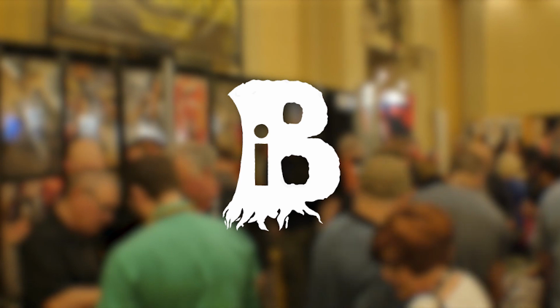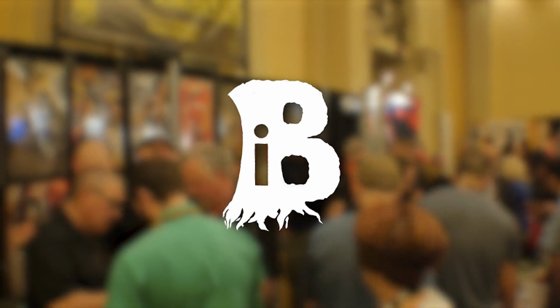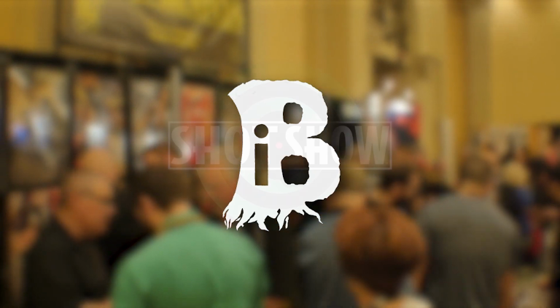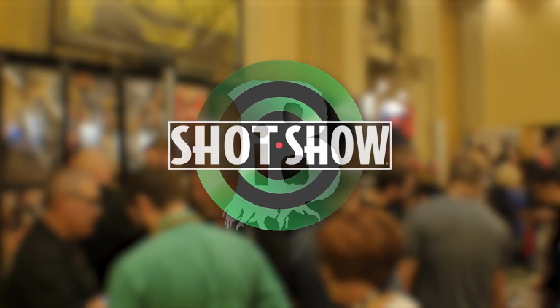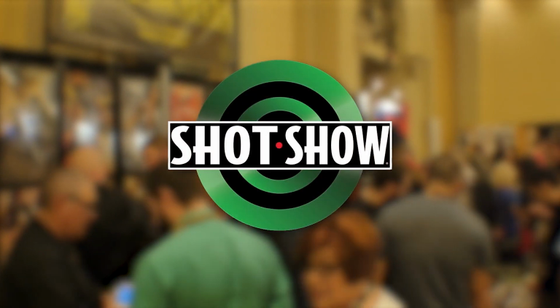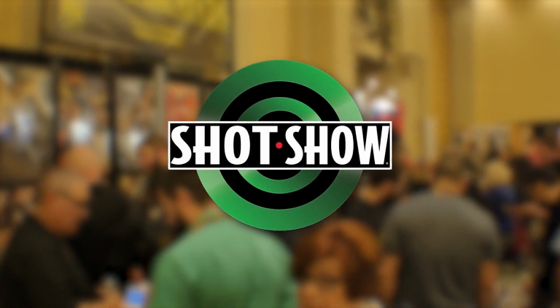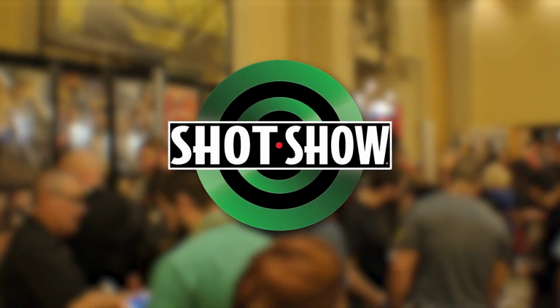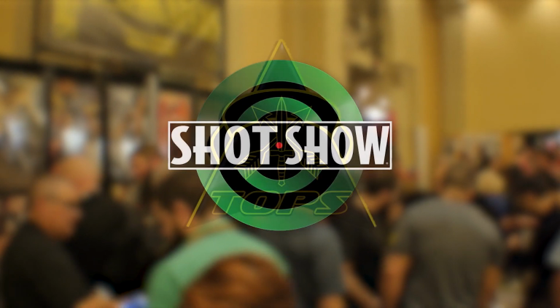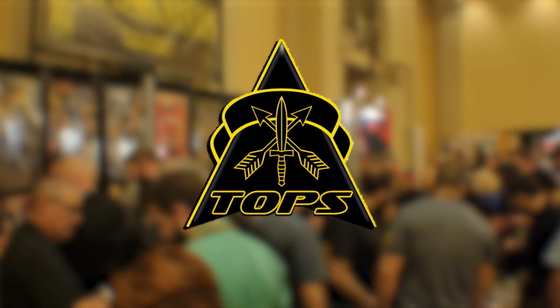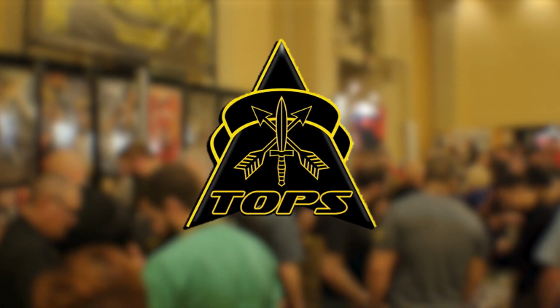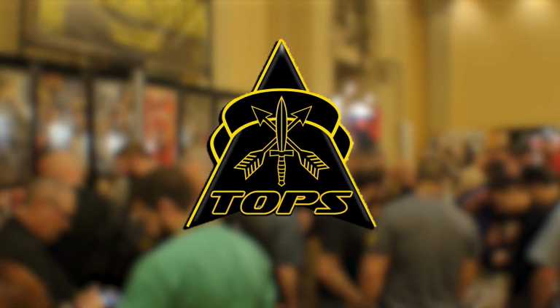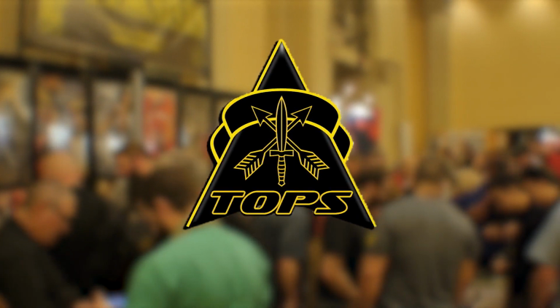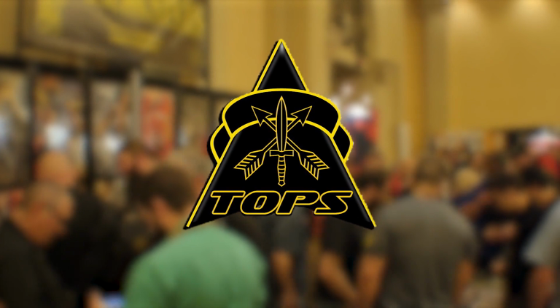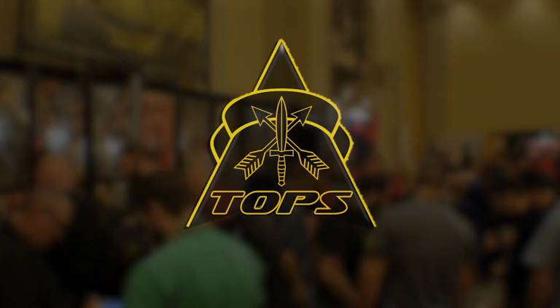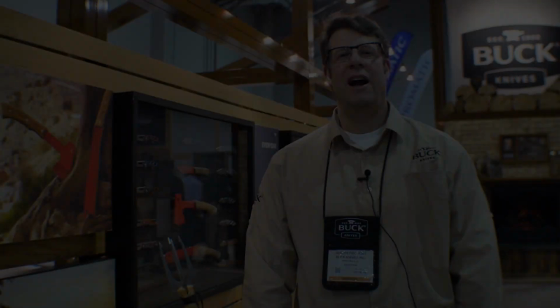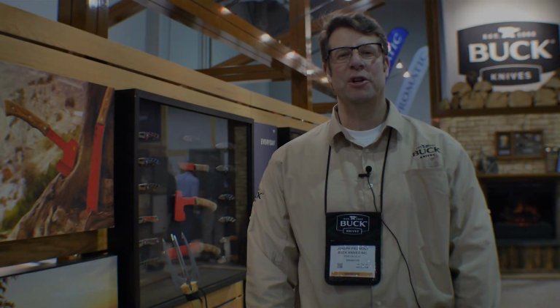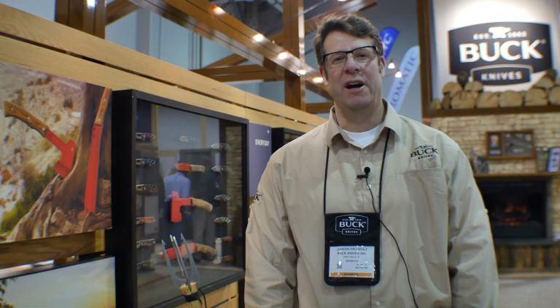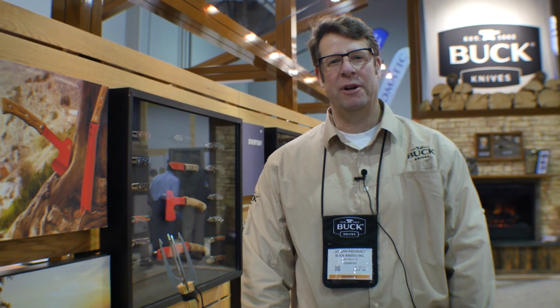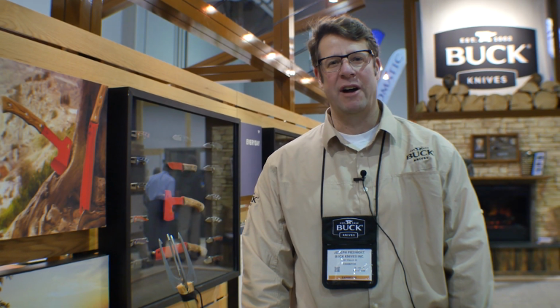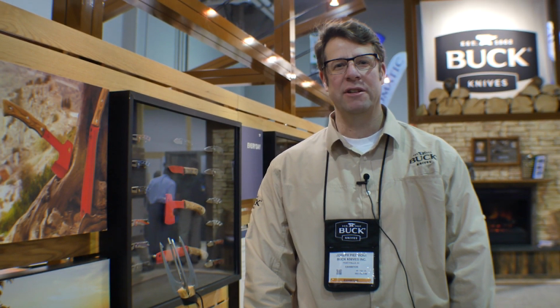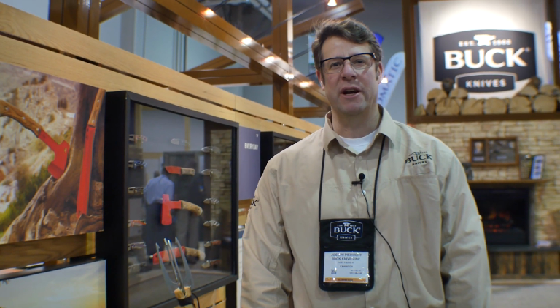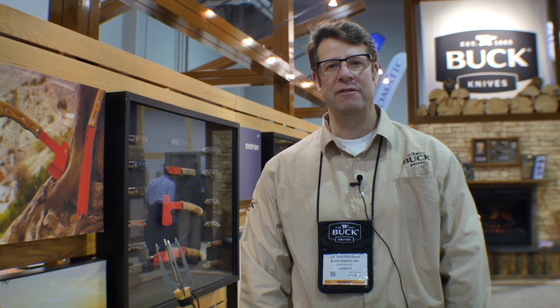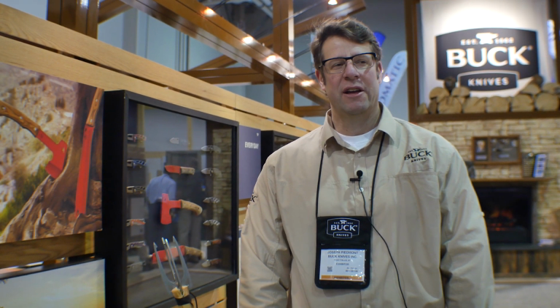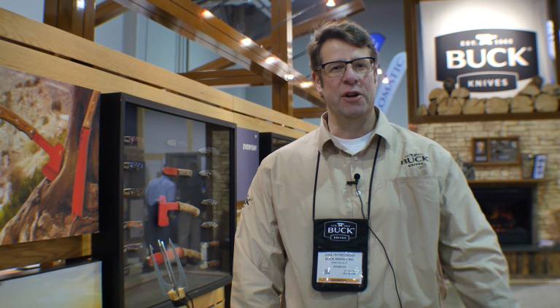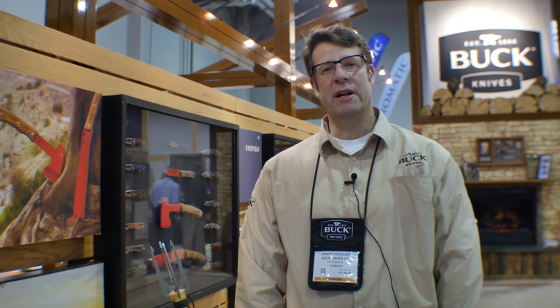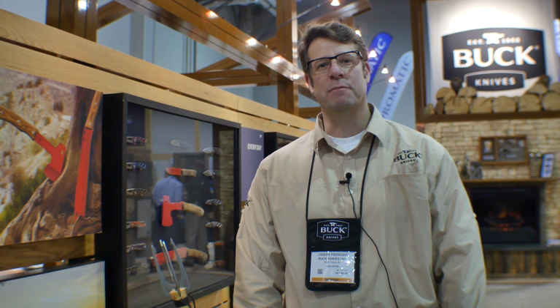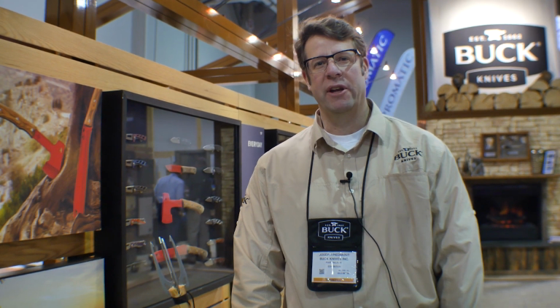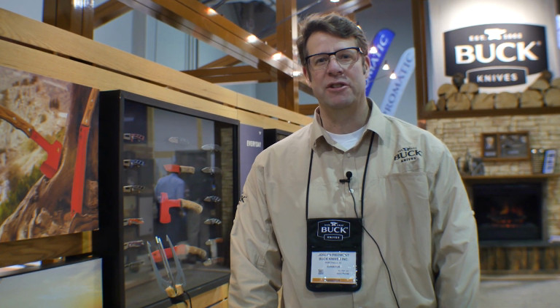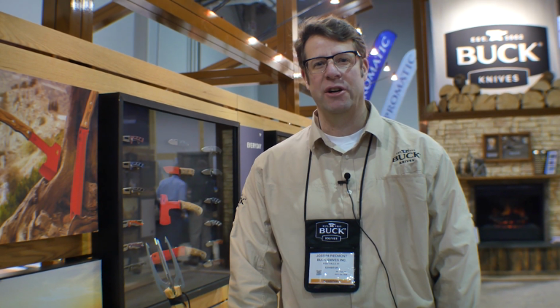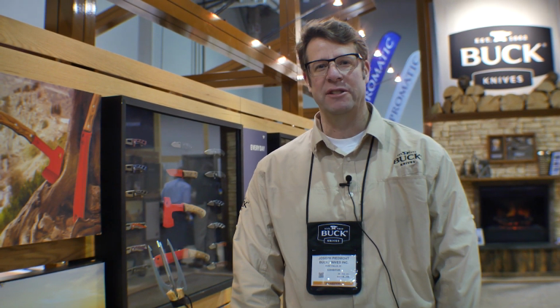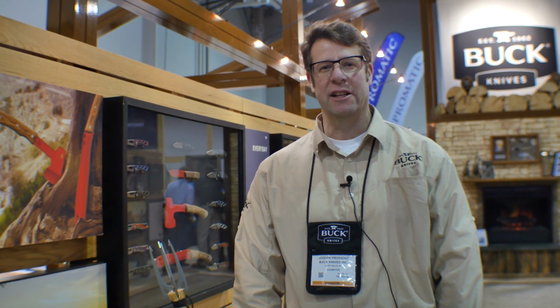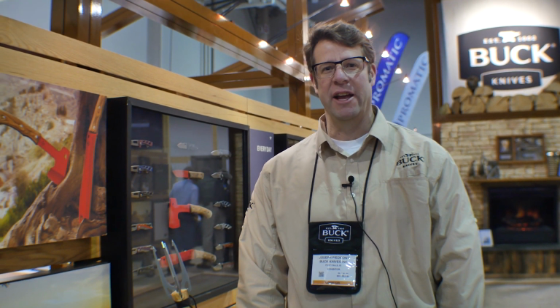Interbark Outdoors coverage of SHOT Show 2016 is brought to you by Topps Knives, the Operator's Edge. Hi, I'm Joe Piedmont, Vice President of Operations for Buck Knives, coming to you from the Buck Knives booth here at SHOT Show 2016 in Las Vegas.